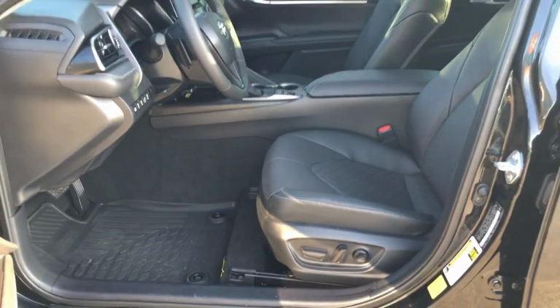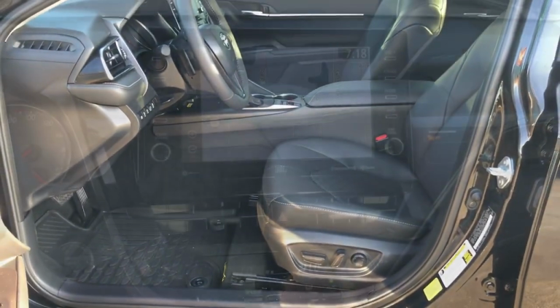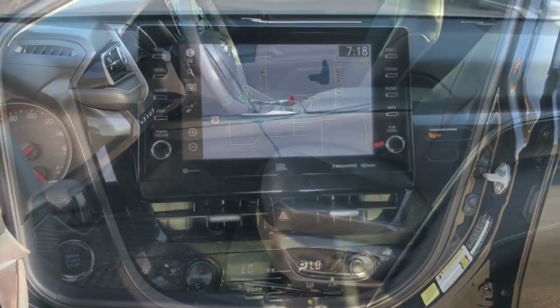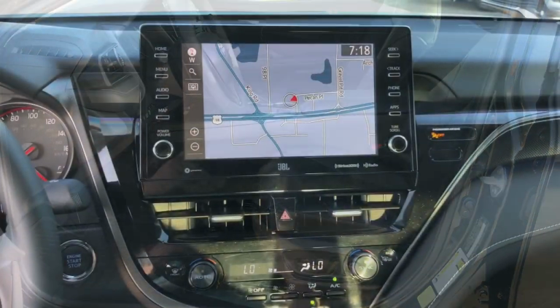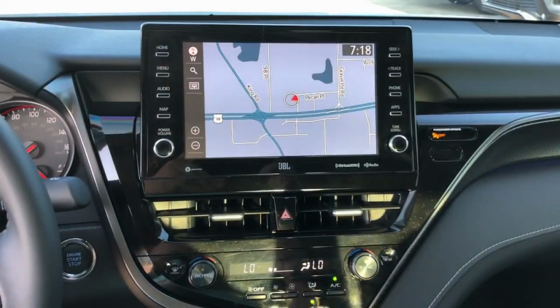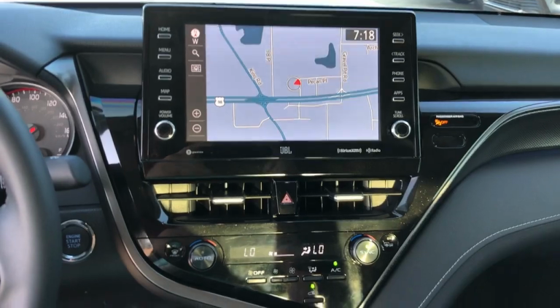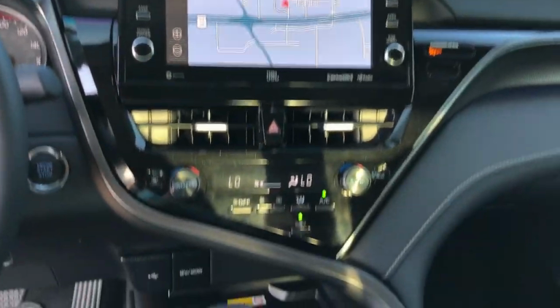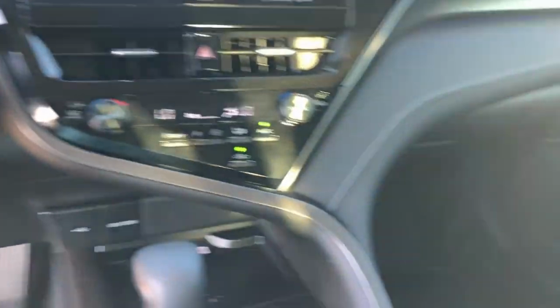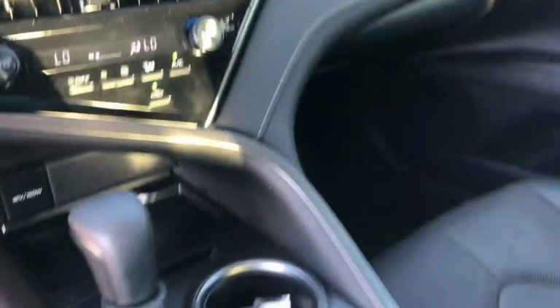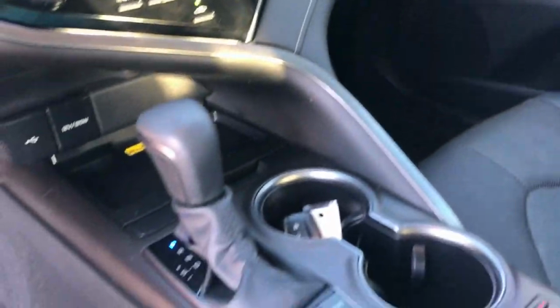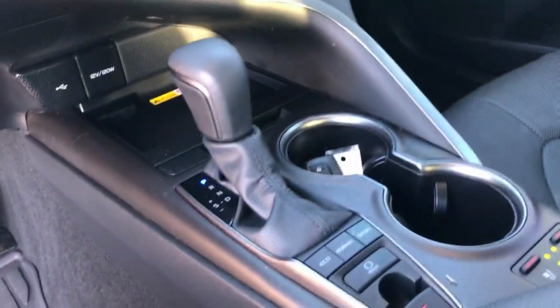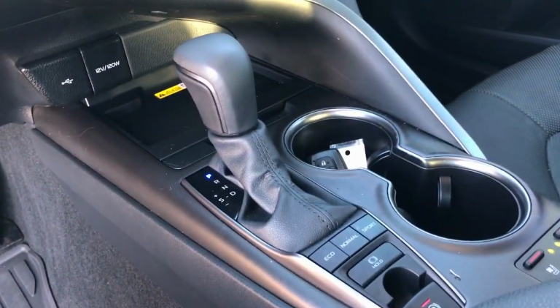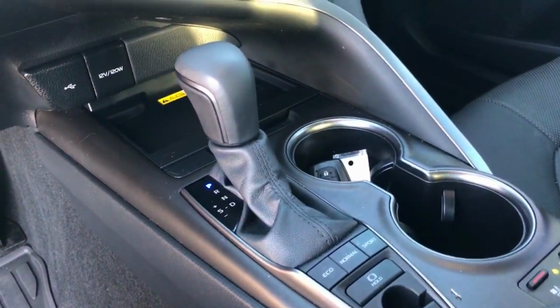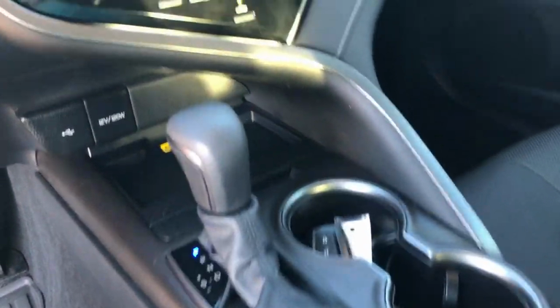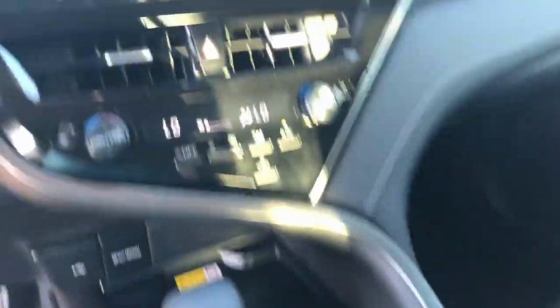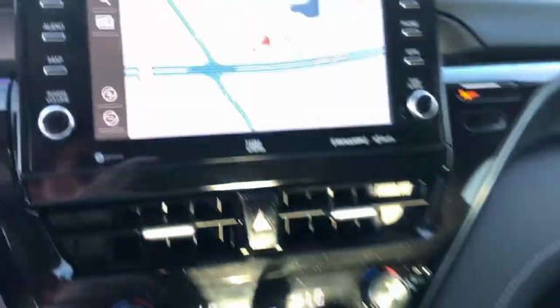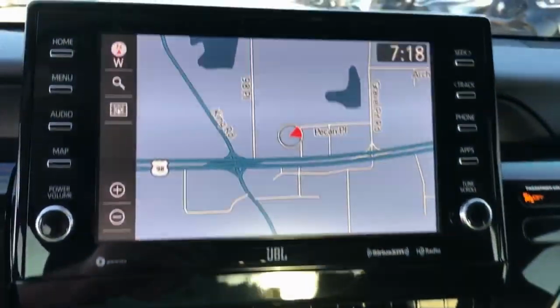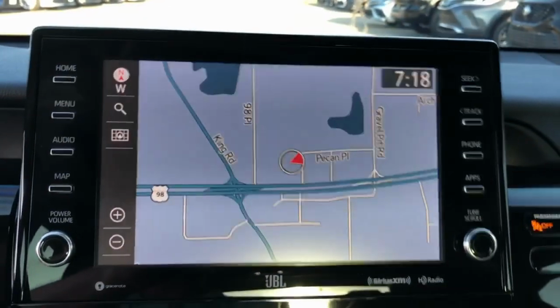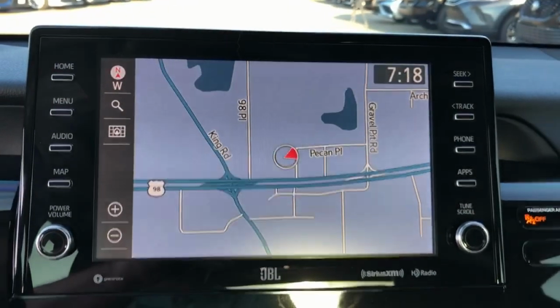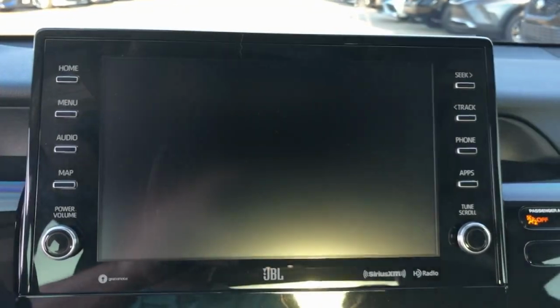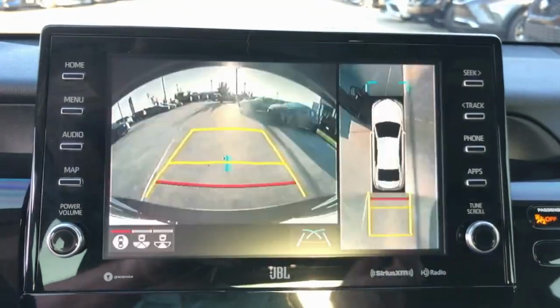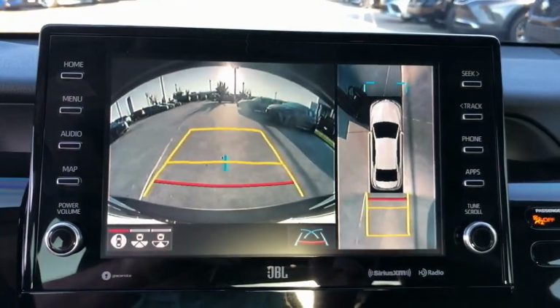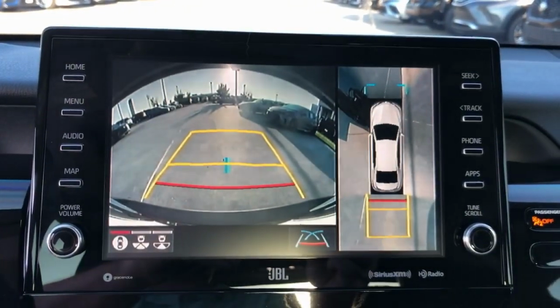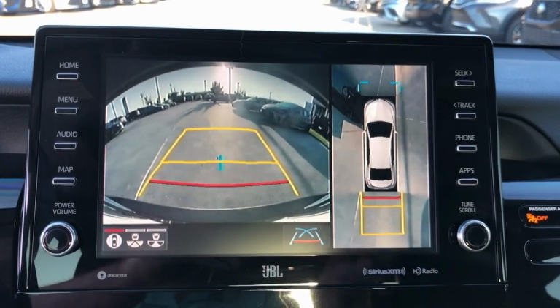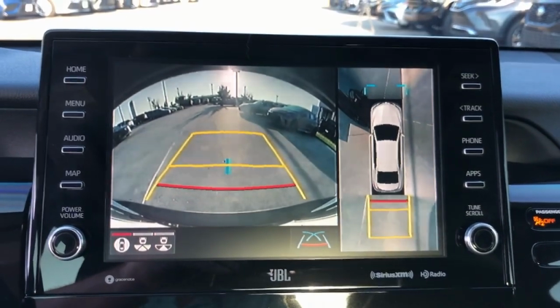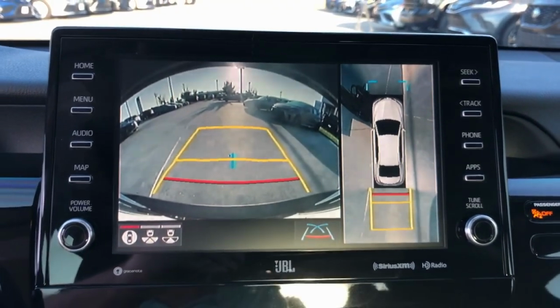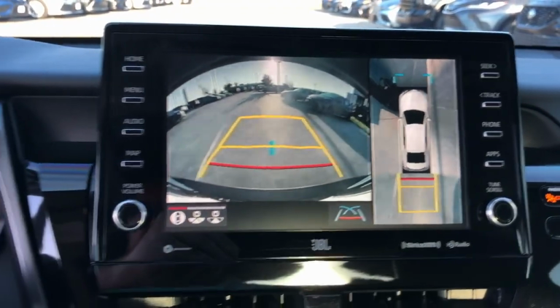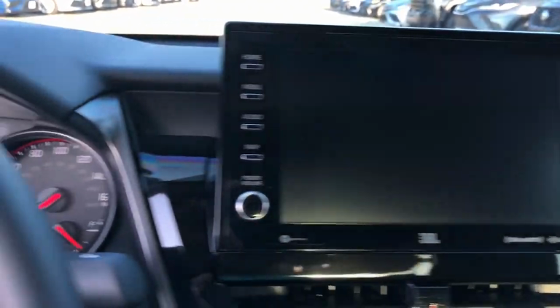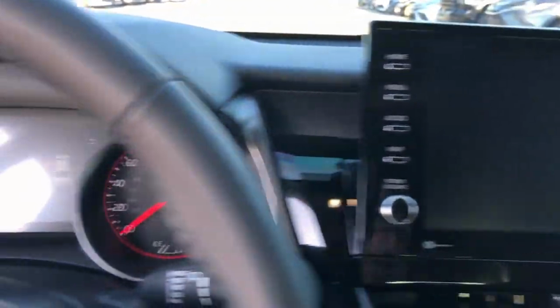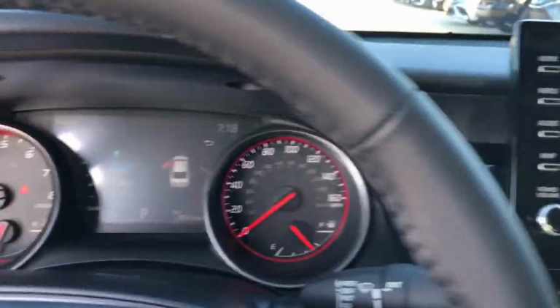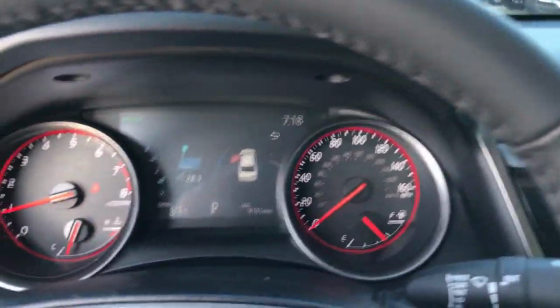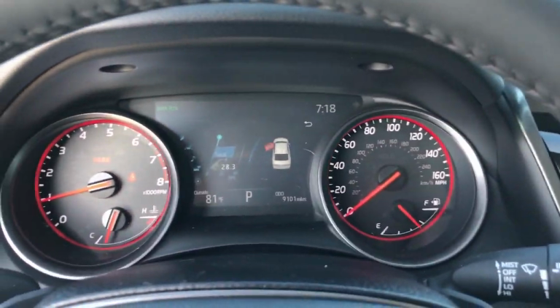Why settle for anything less than excellence? This Camry has all the features you want and need. We'll toss you the keys and help you start an exciting new chapter in your driving story.